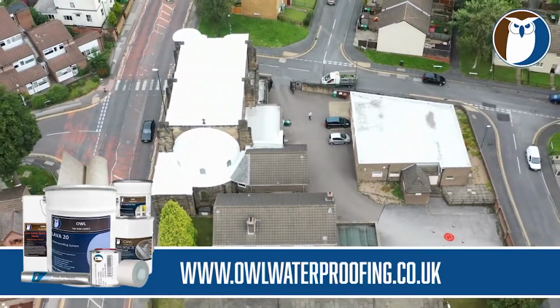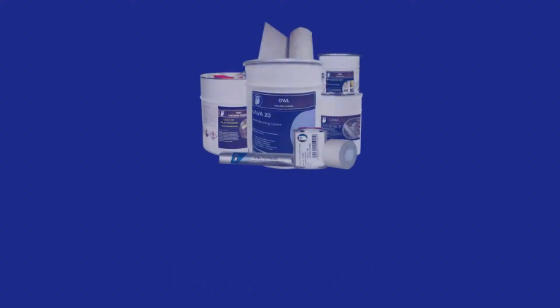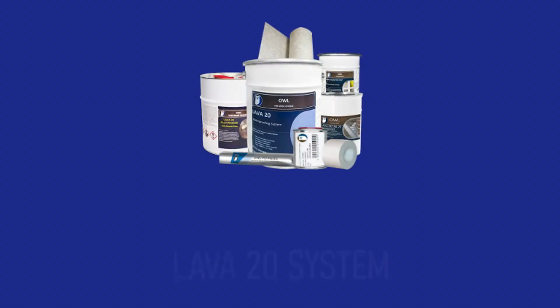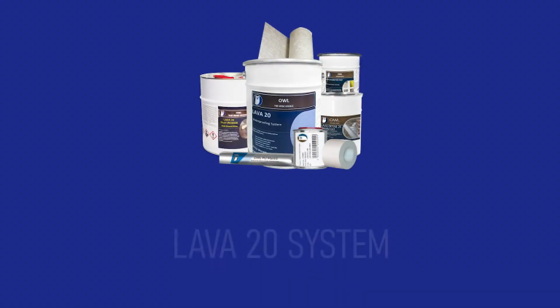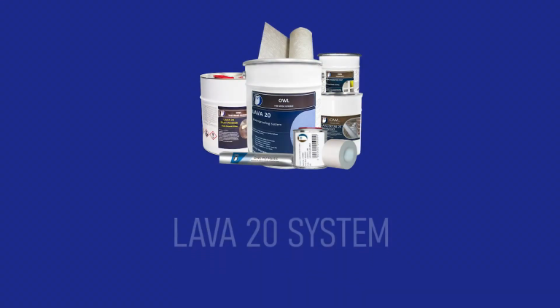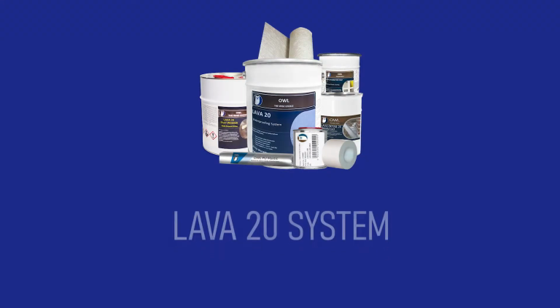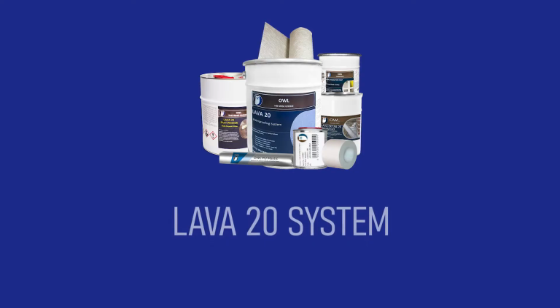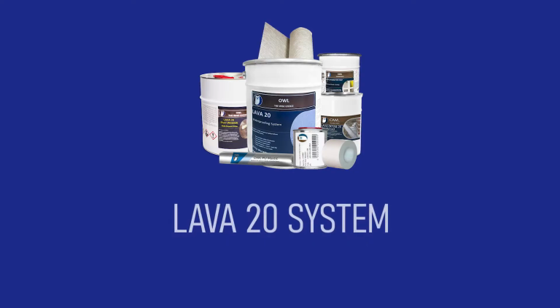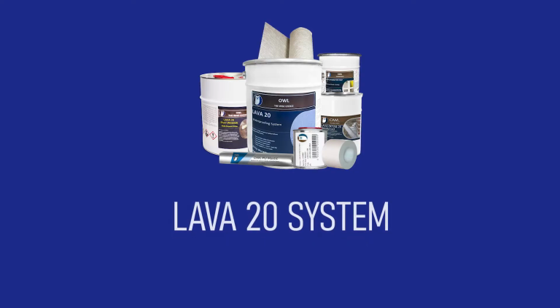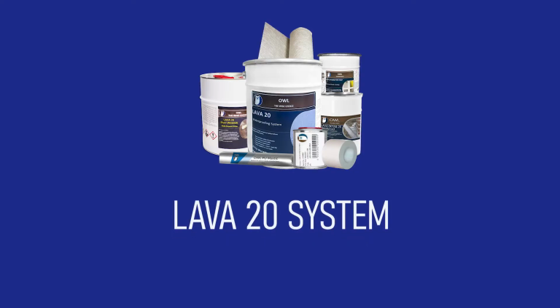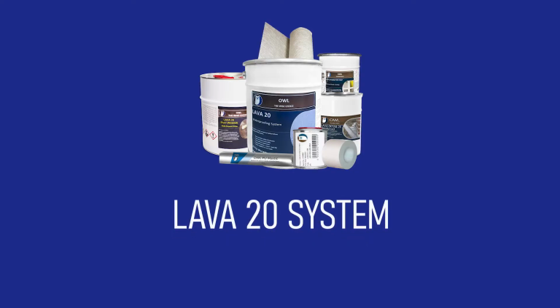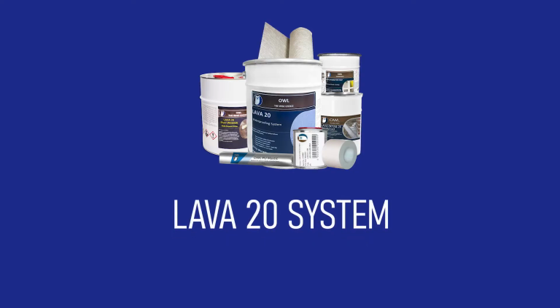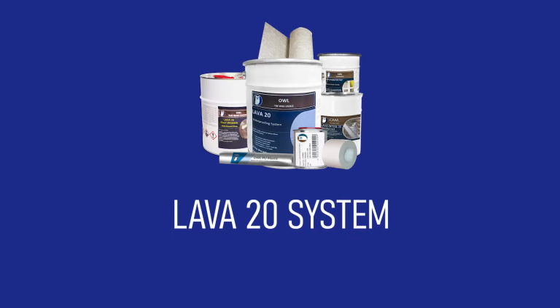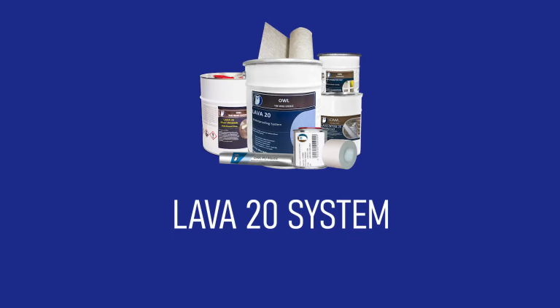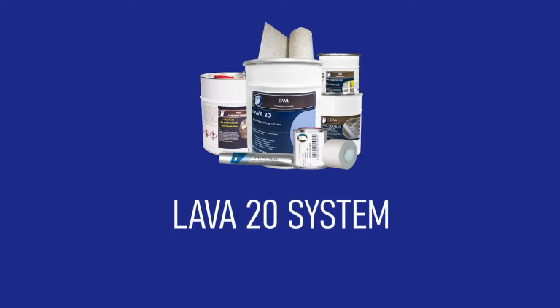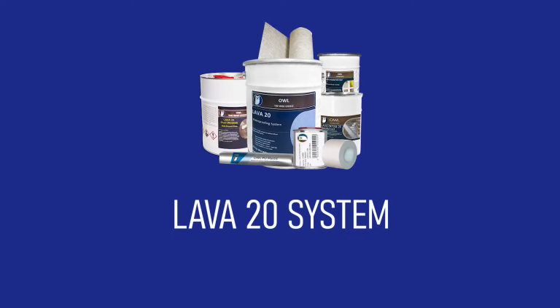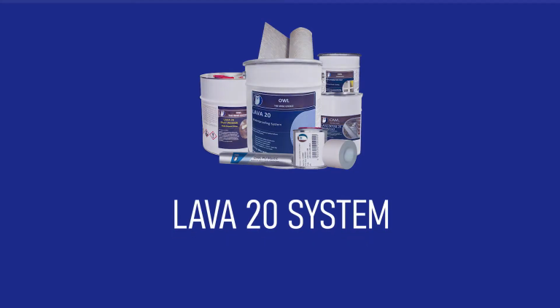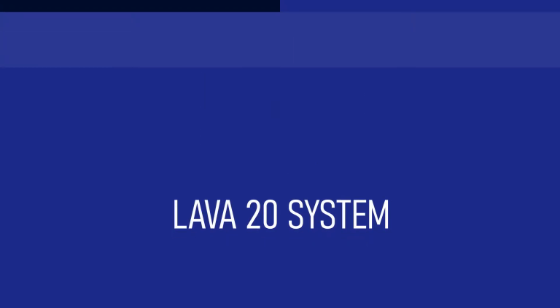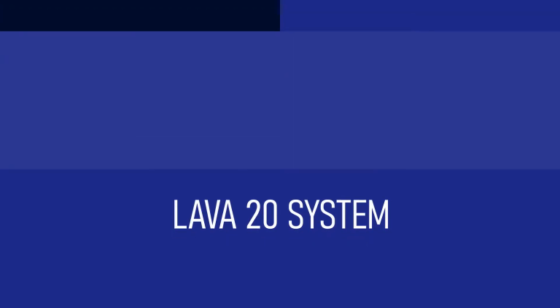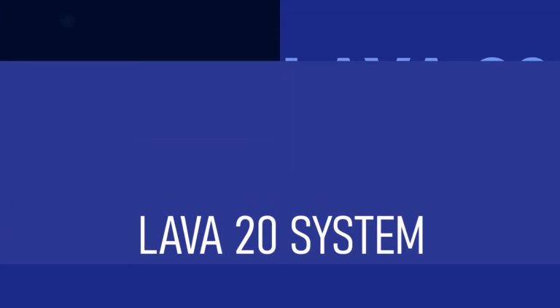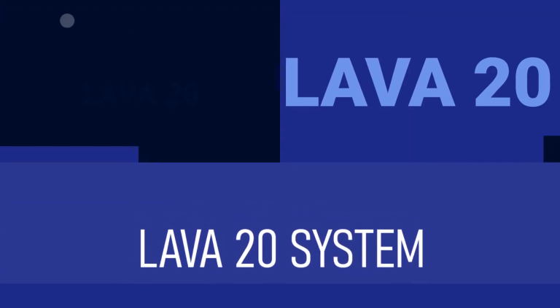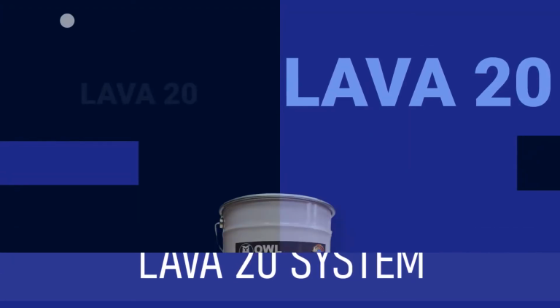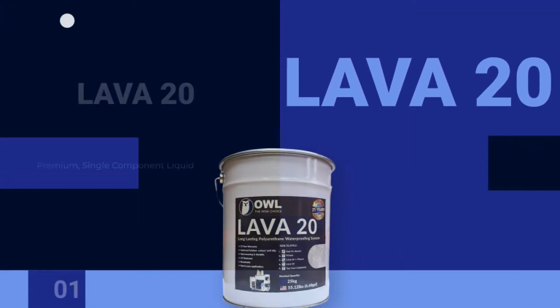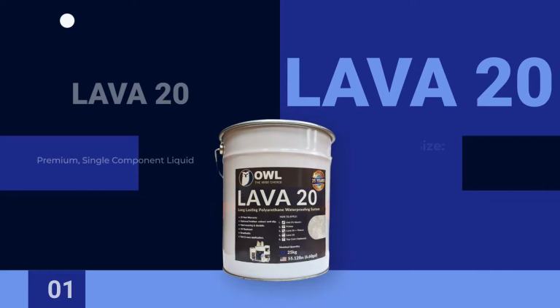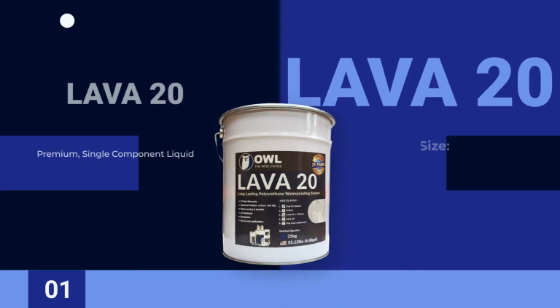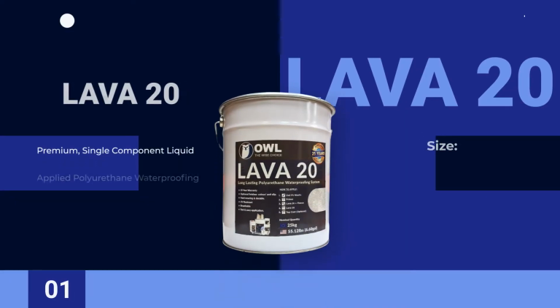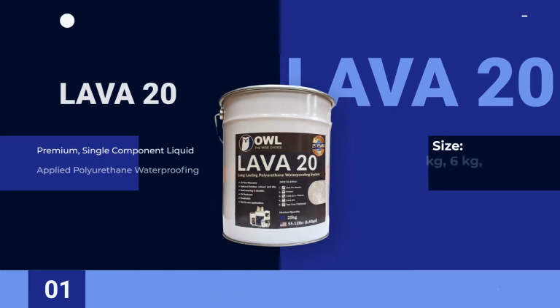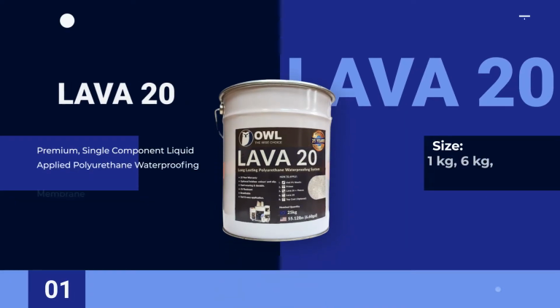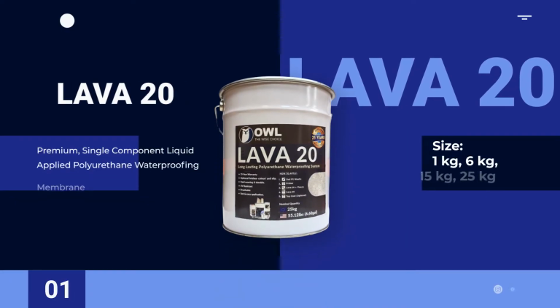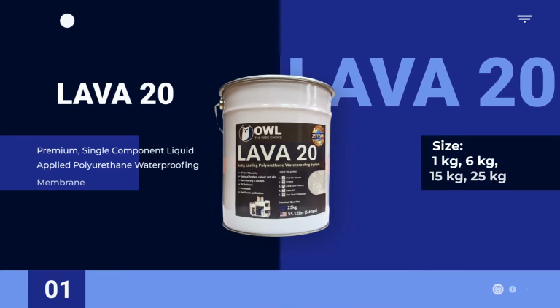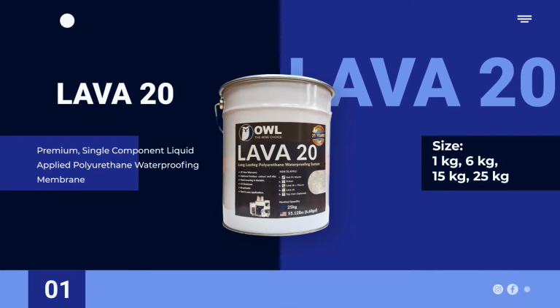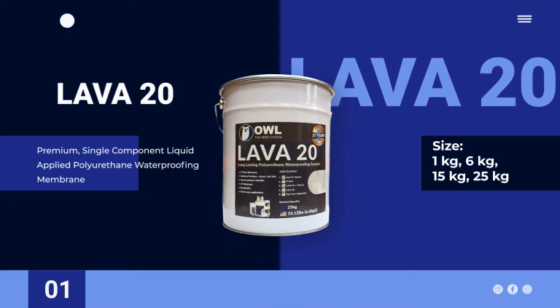Let's take a look at our full product range. Lava20 — our primary liquid waterproofing membrane for a durable, seamless finish.